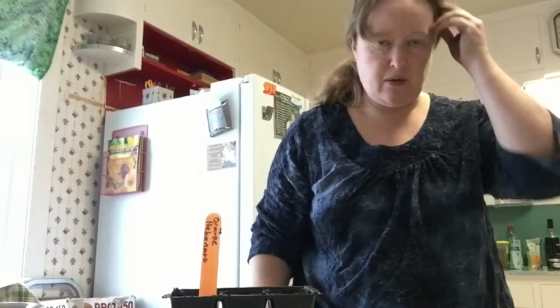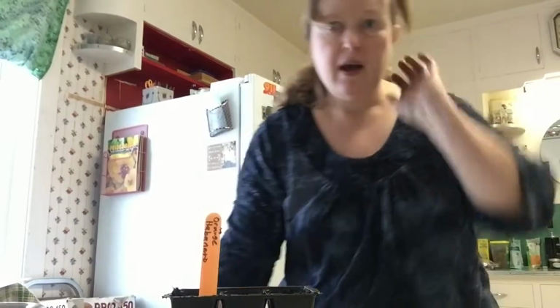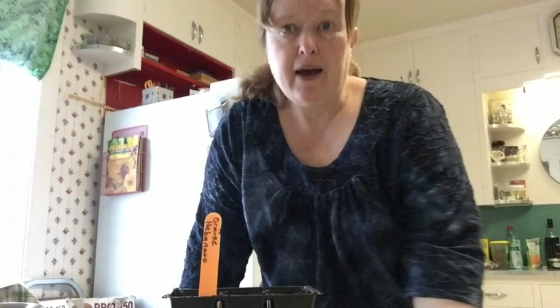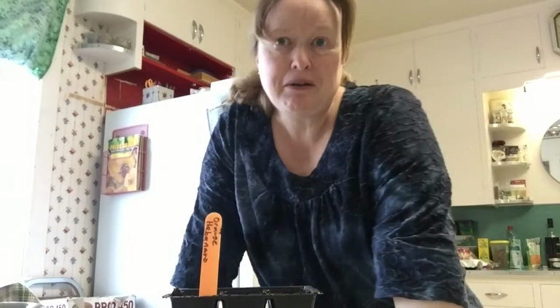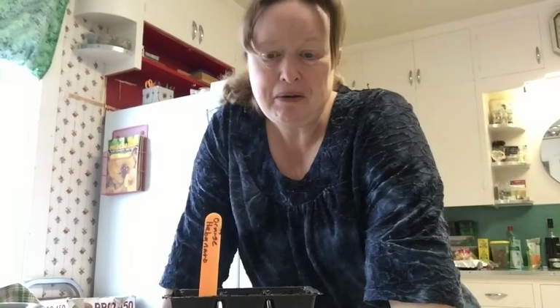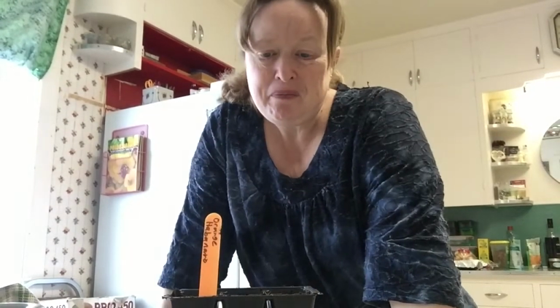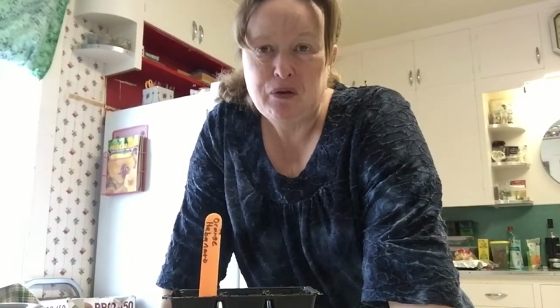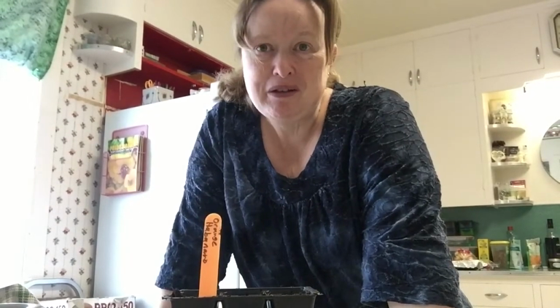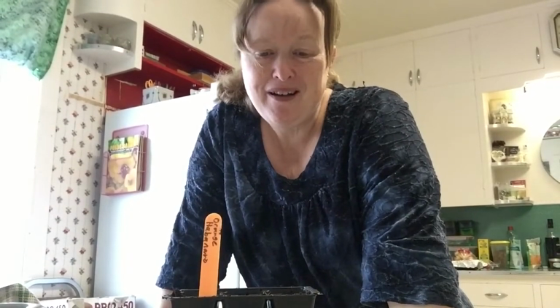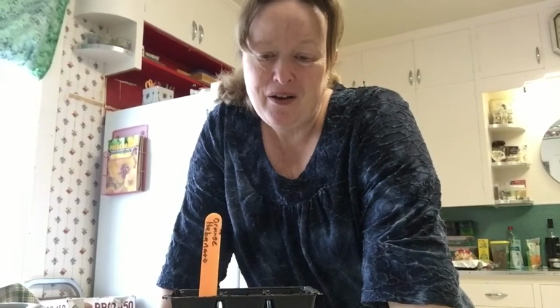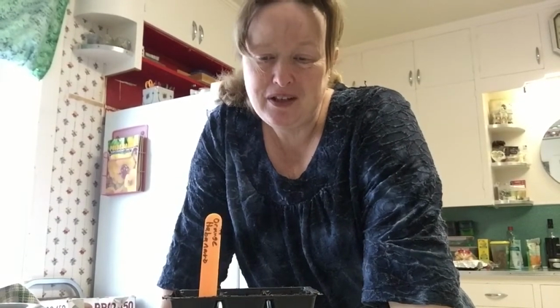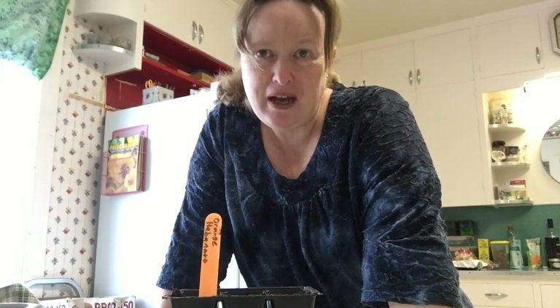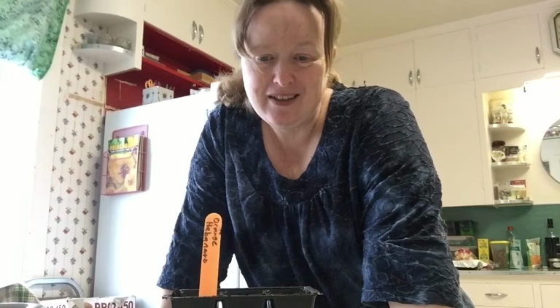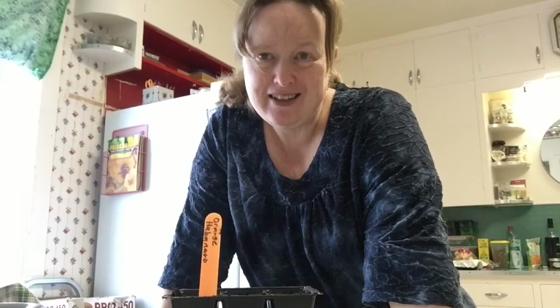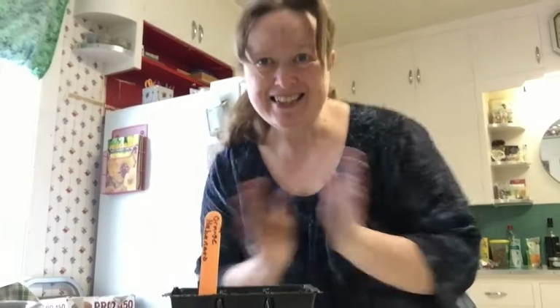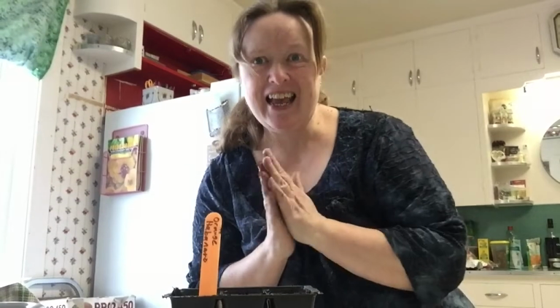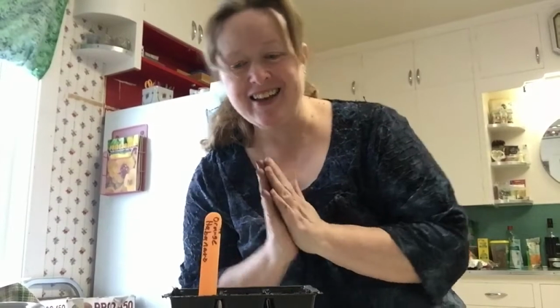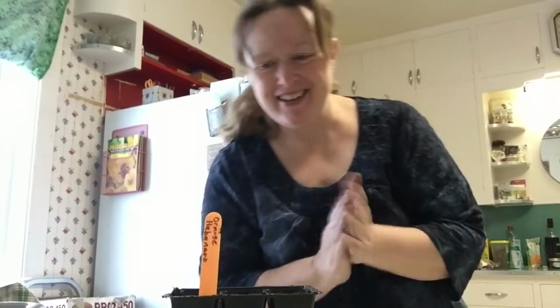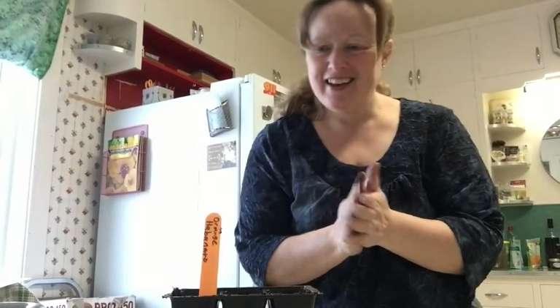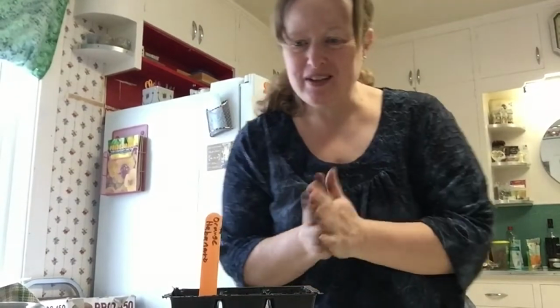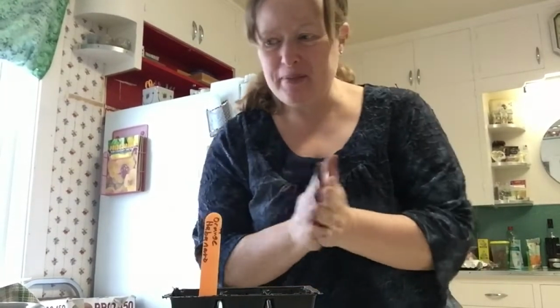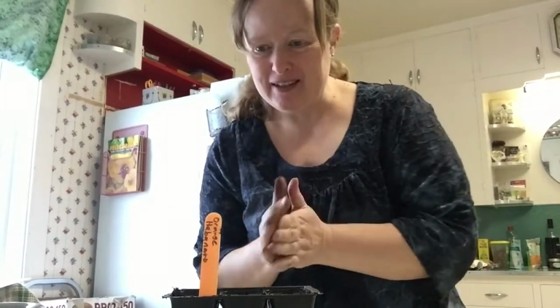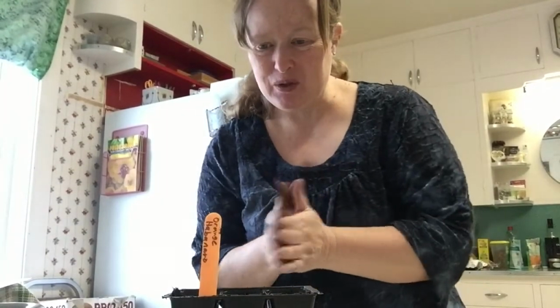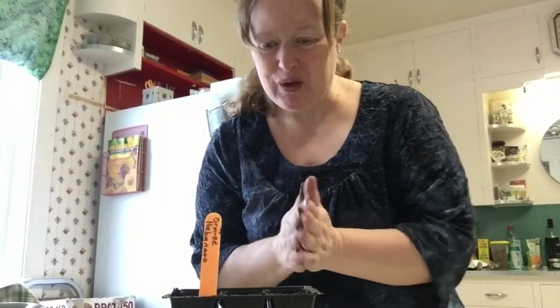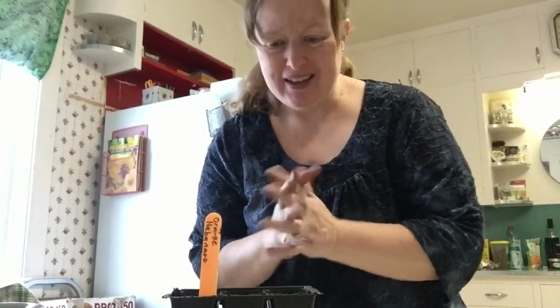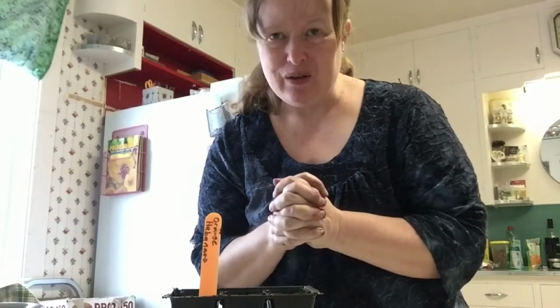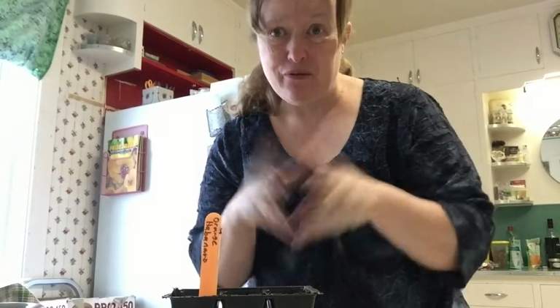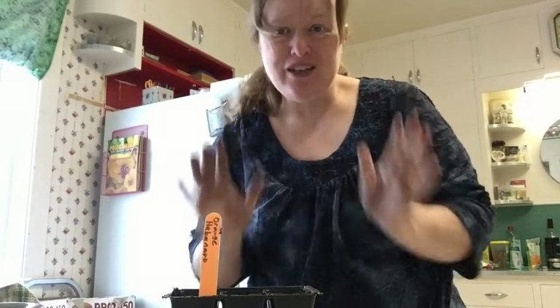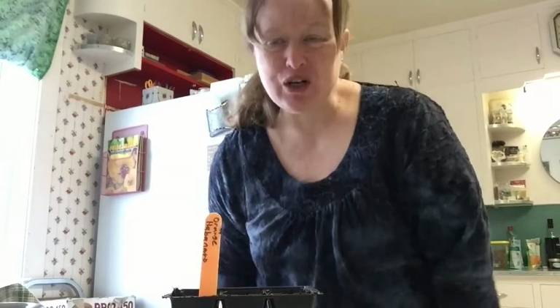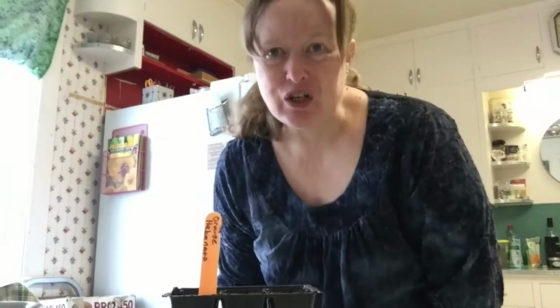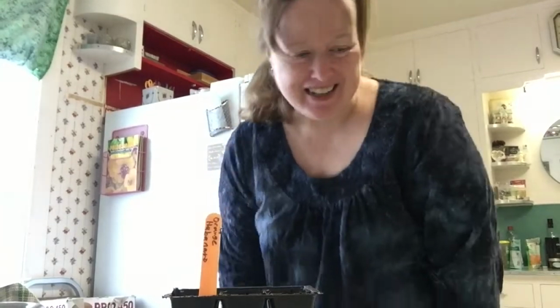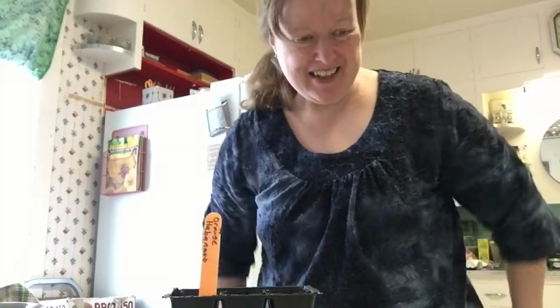There's my plant marker going in, which shows what I've got in there — orange habaneros. So those are the first seeds planted of the season! I'm so excited to get my hands in some soil. The garden has officially started, at least I like to think of it that way.